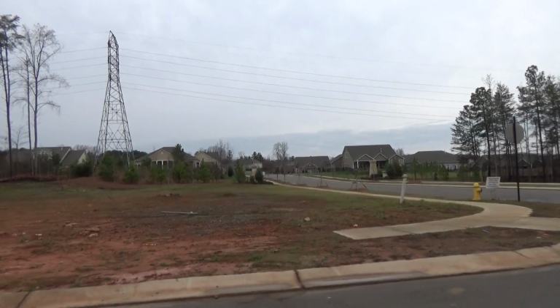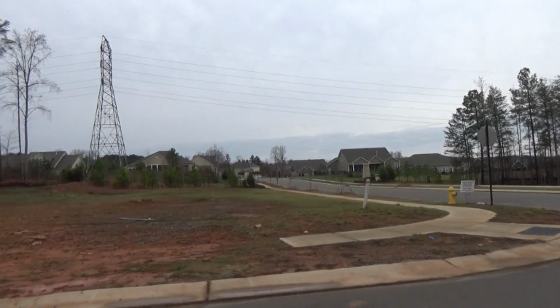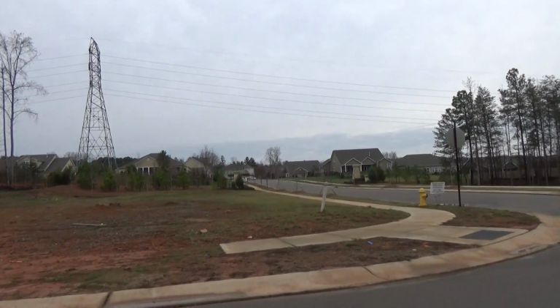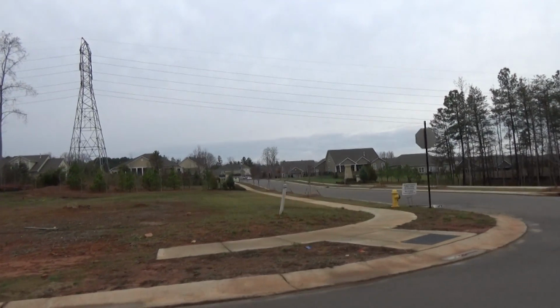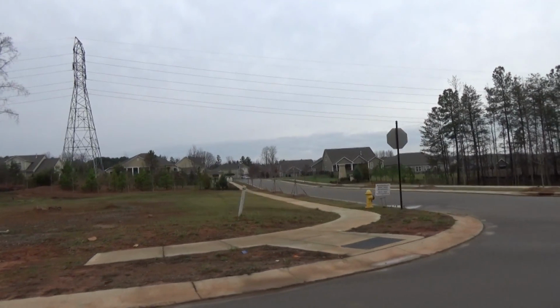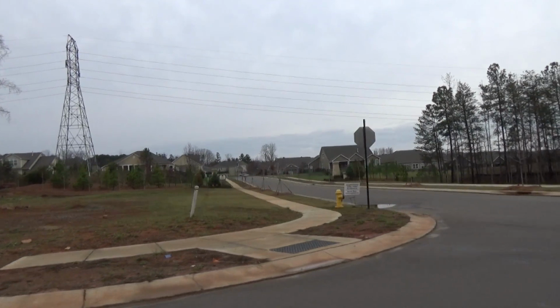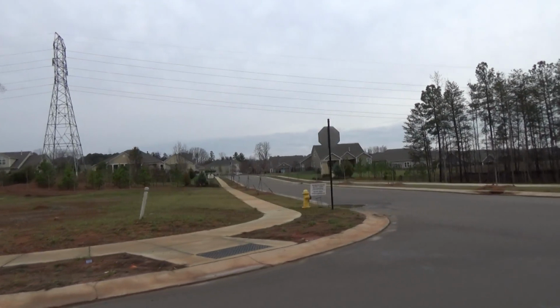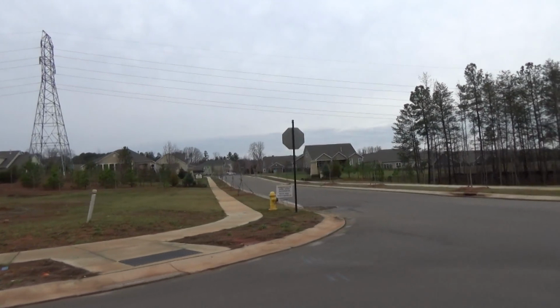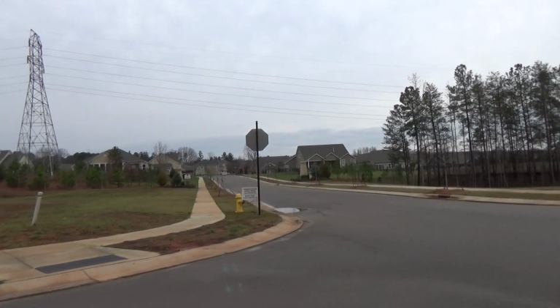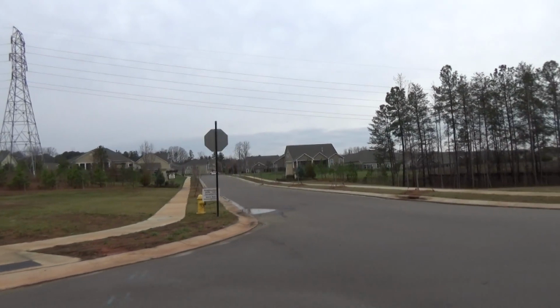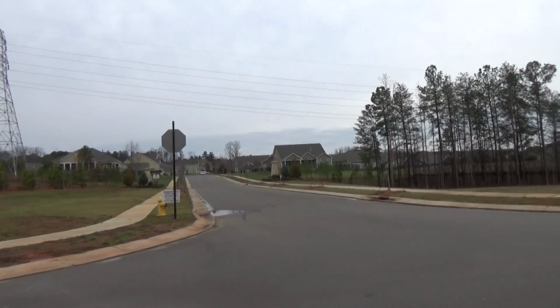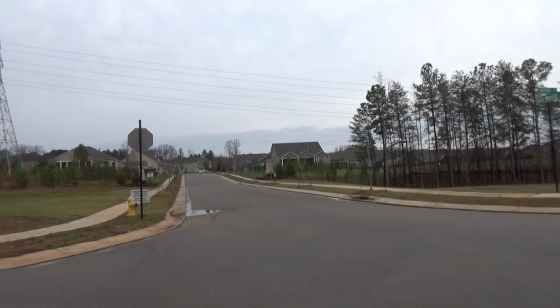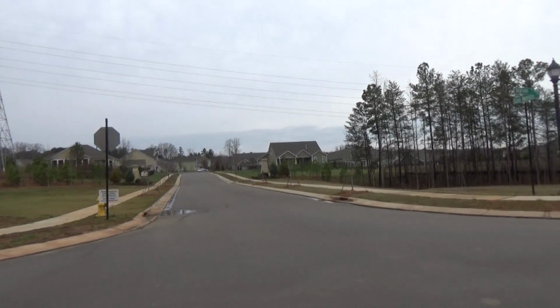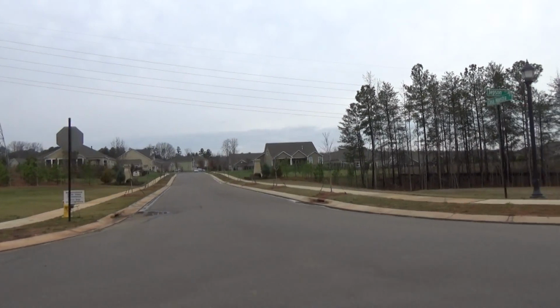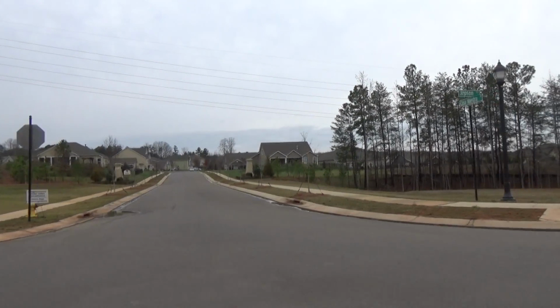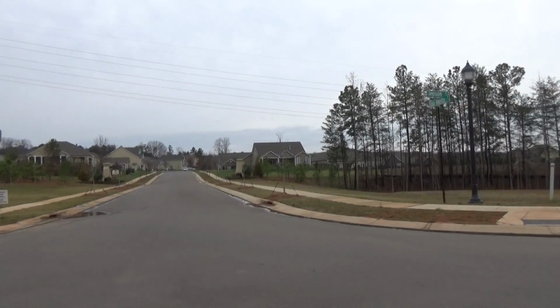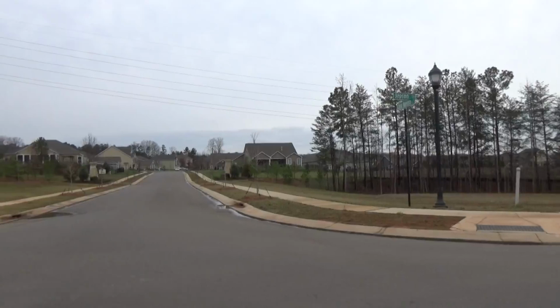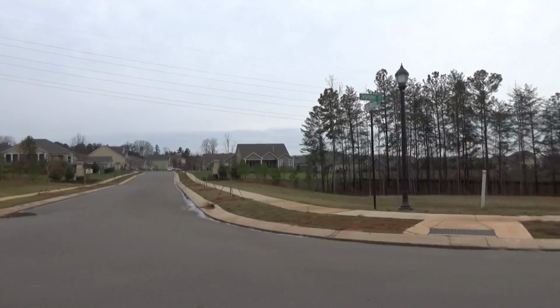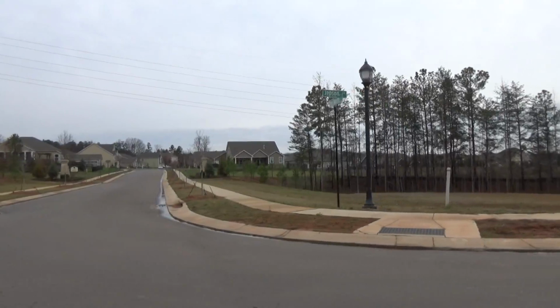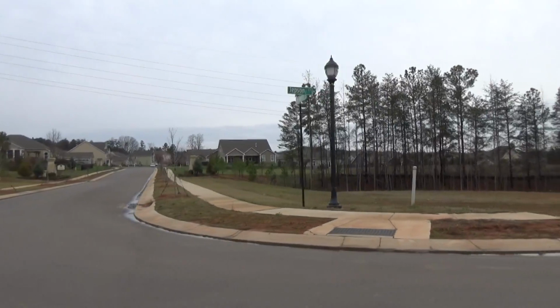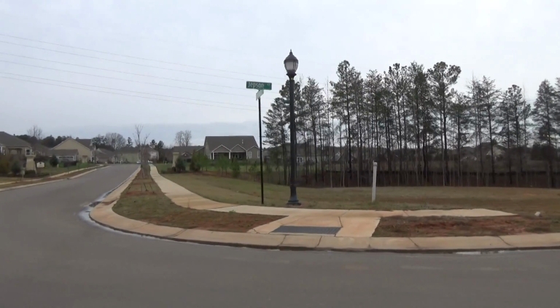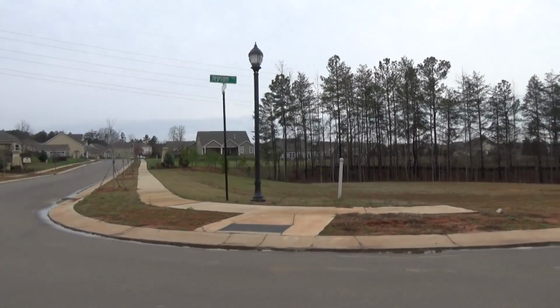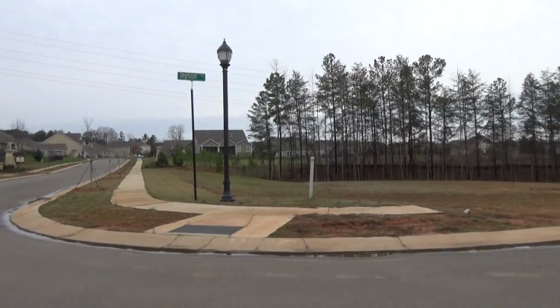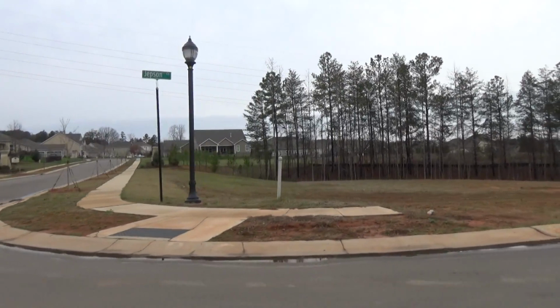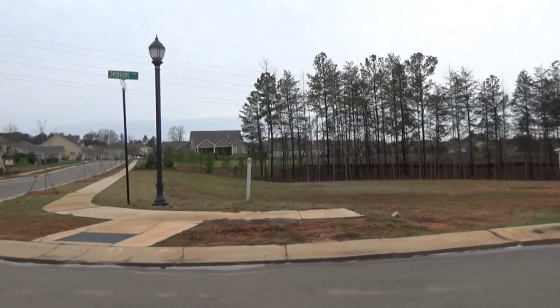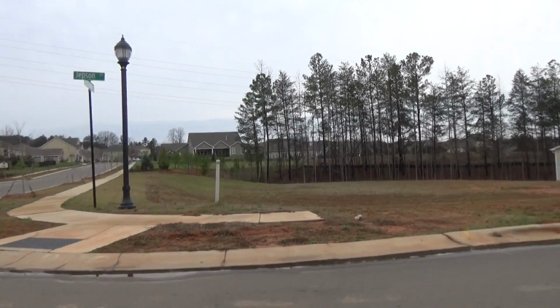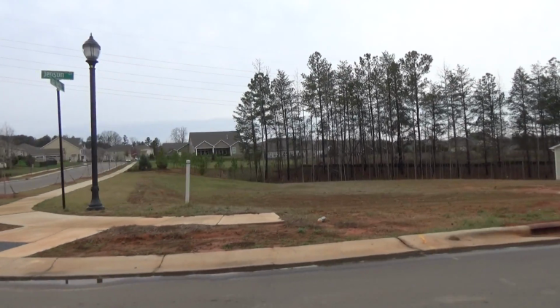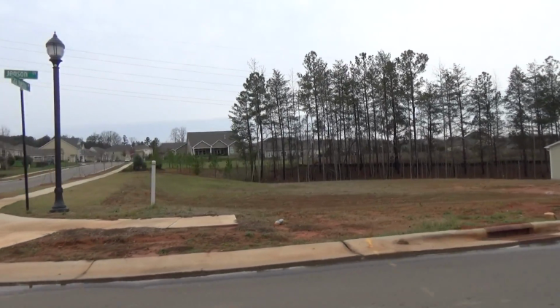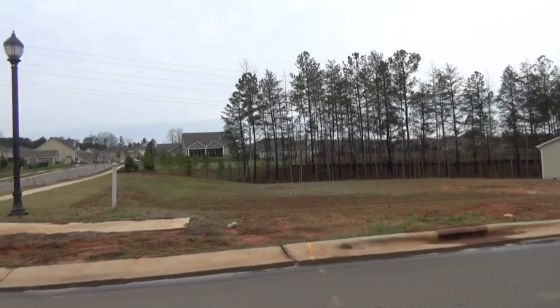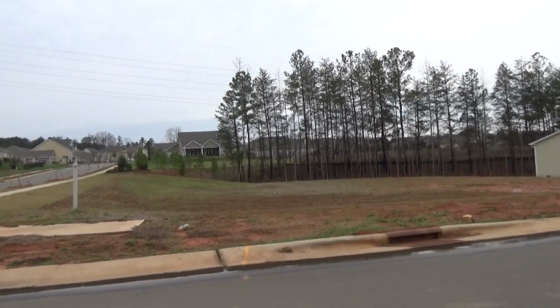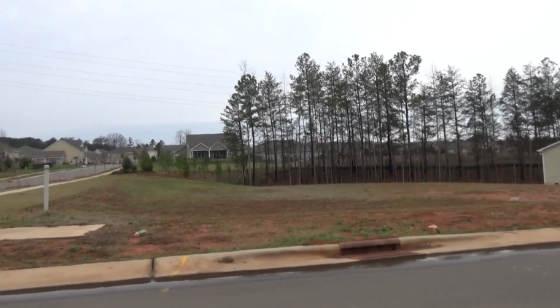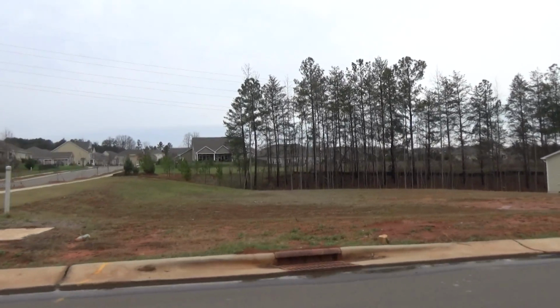Right next to it, they start — this is the Sam Simeon section, right down close to the water. There's Lot 1 right there. Good-sized lots.